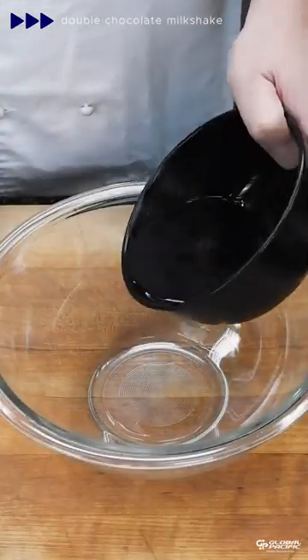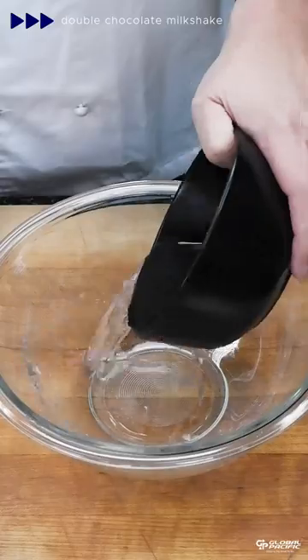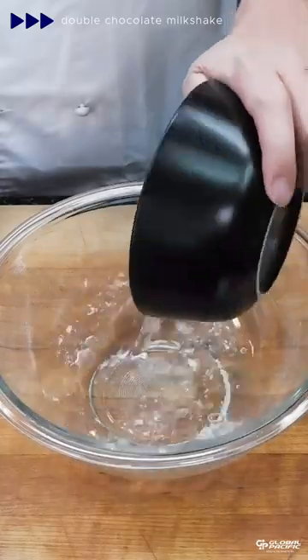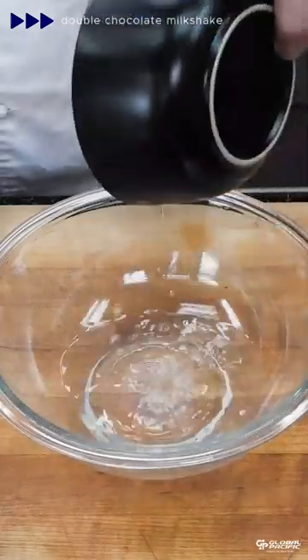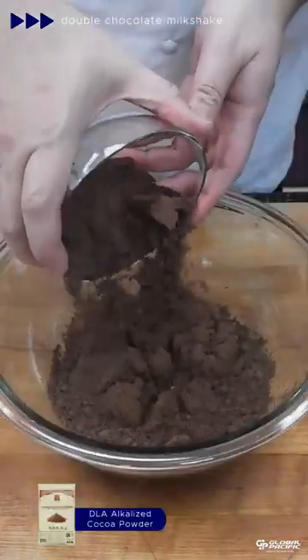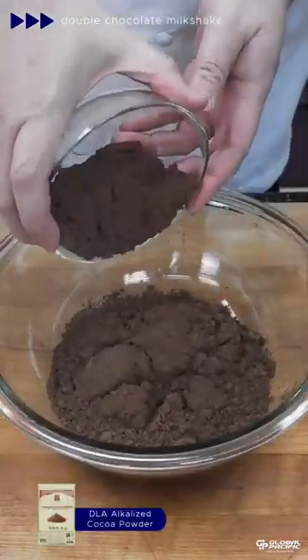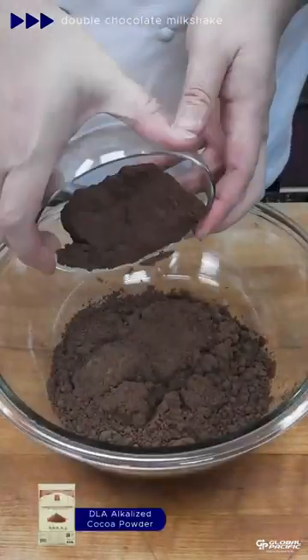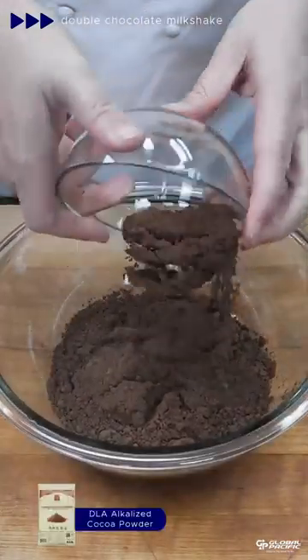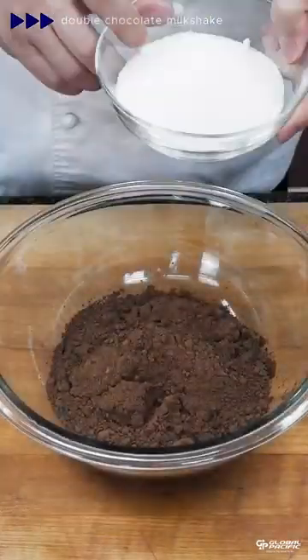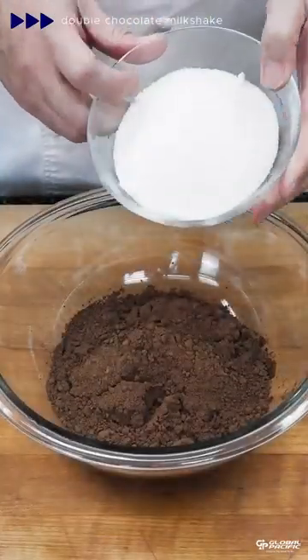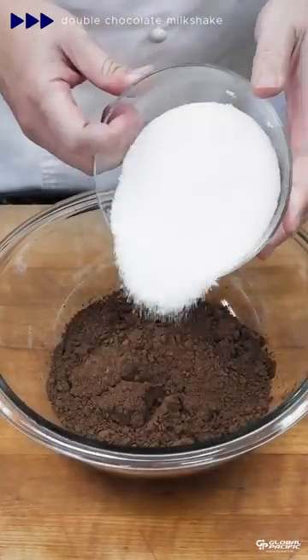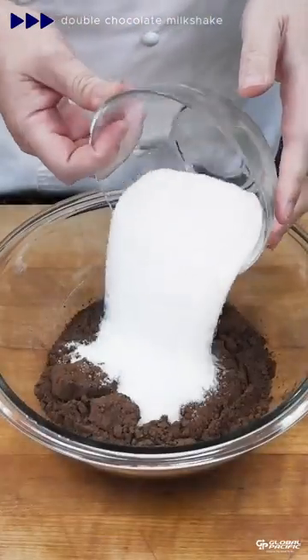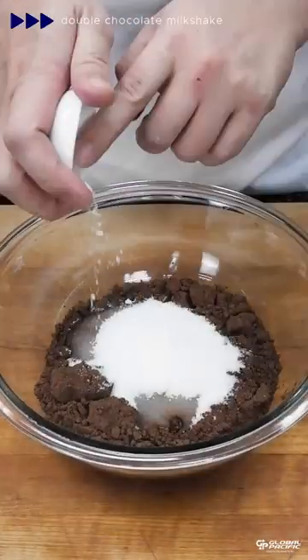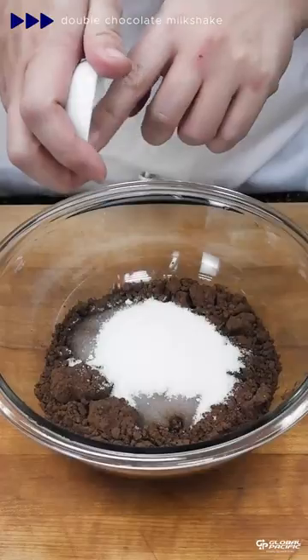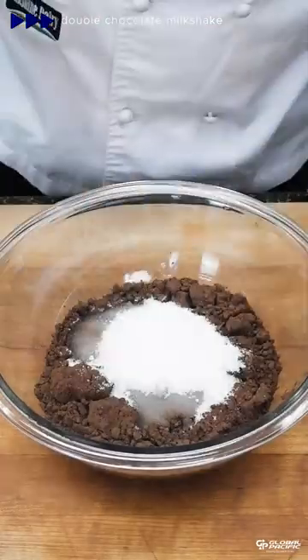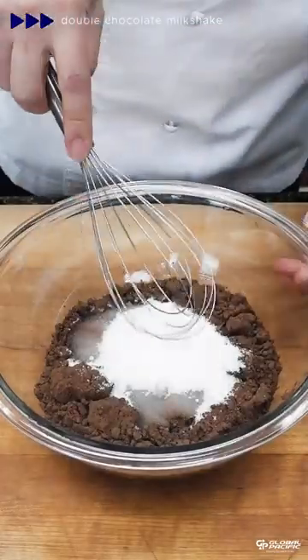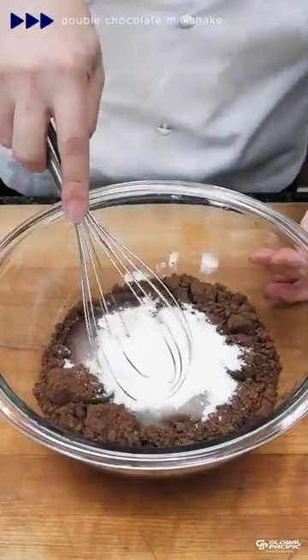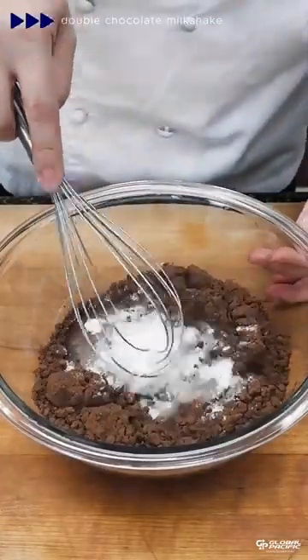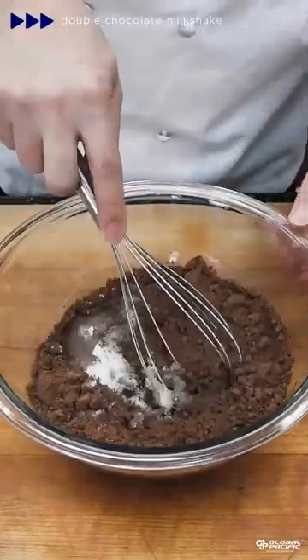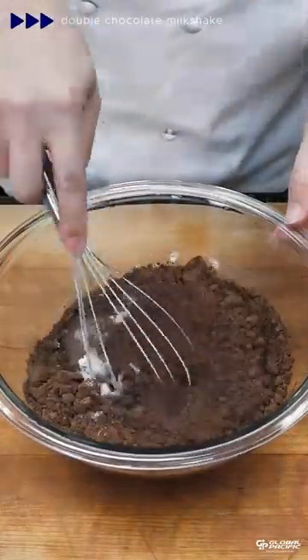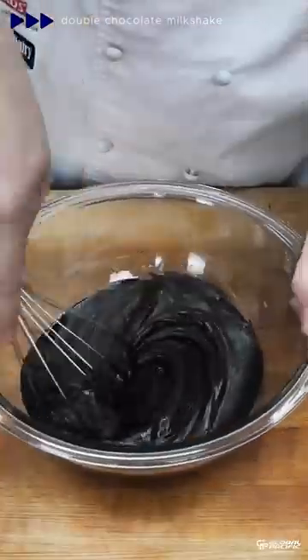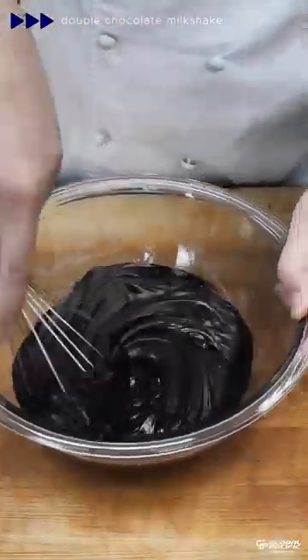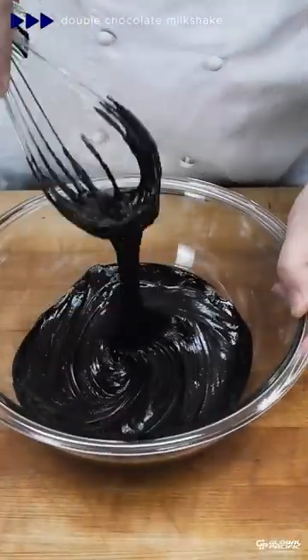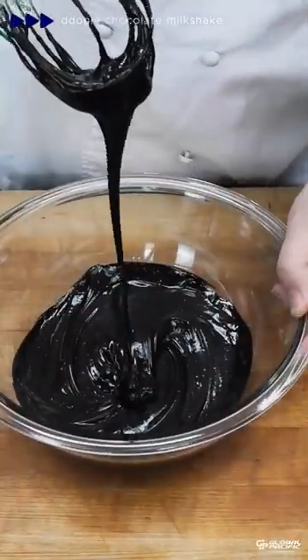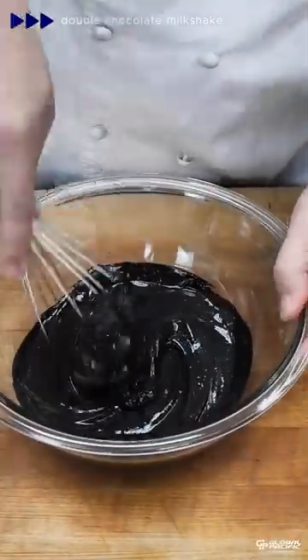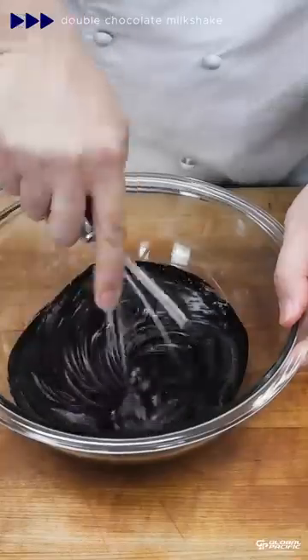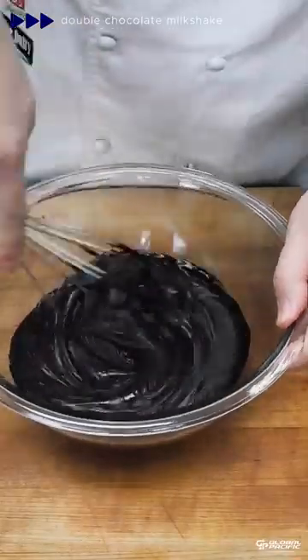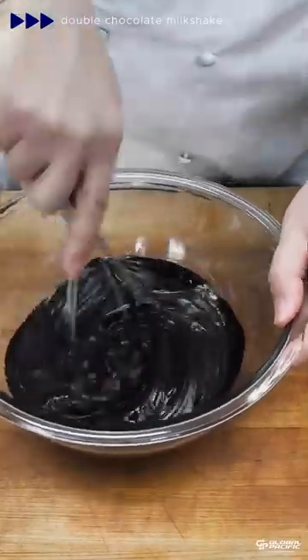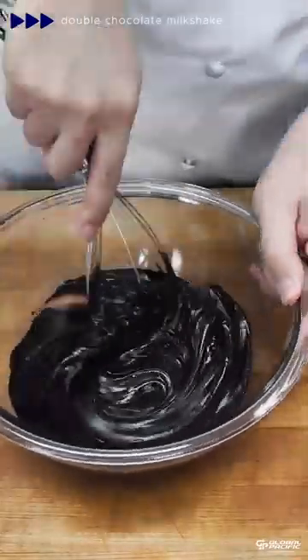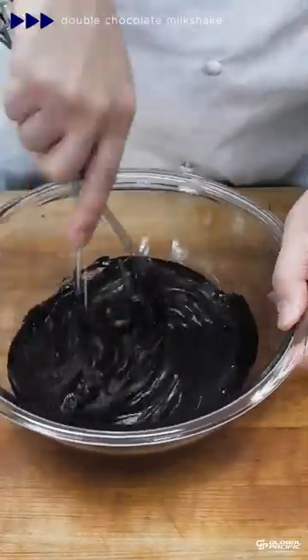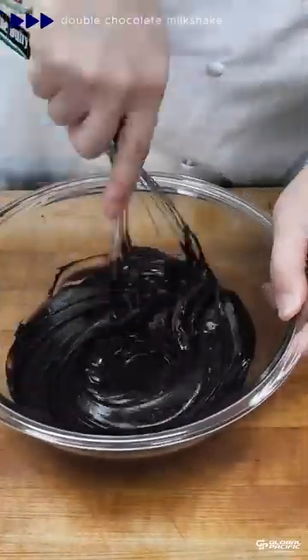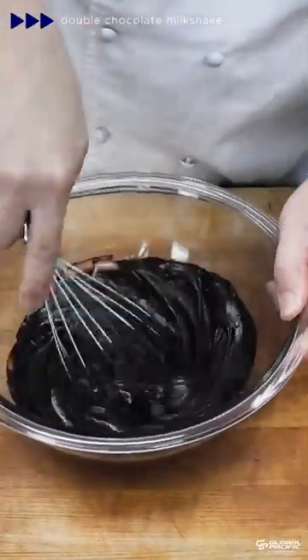For the chocolate syrup, combine water, DLA alkalized cocoa powder, white sugar, and salt. Whisk until smooth. Place in the chiller, let it sit for two hours, then stir again to beat out the sugar crystals.